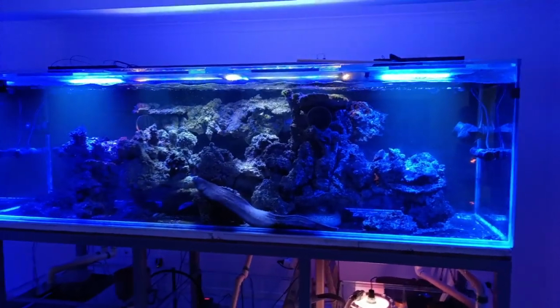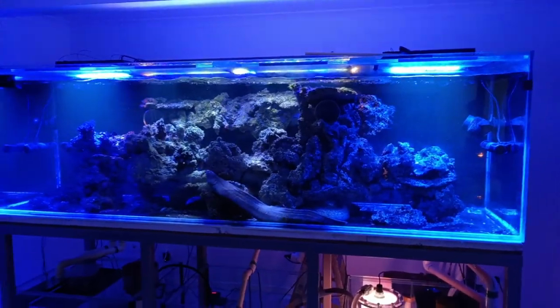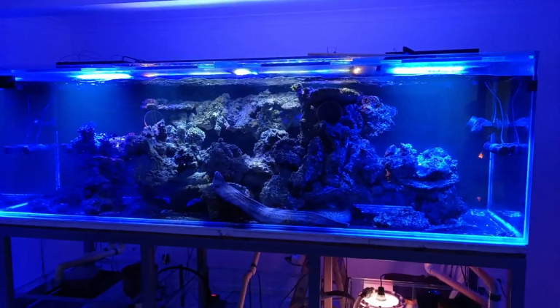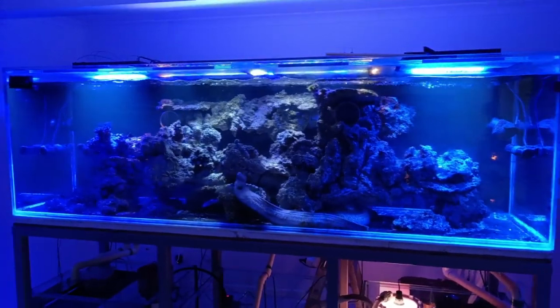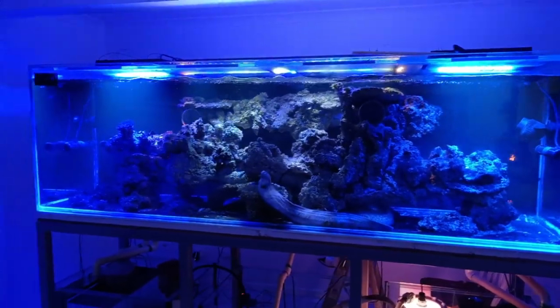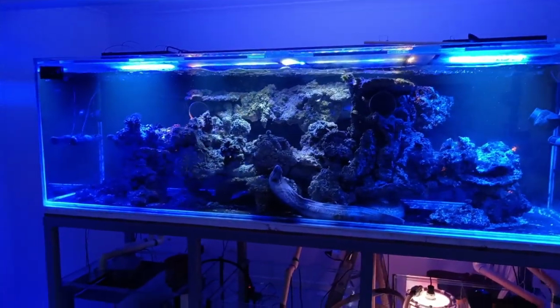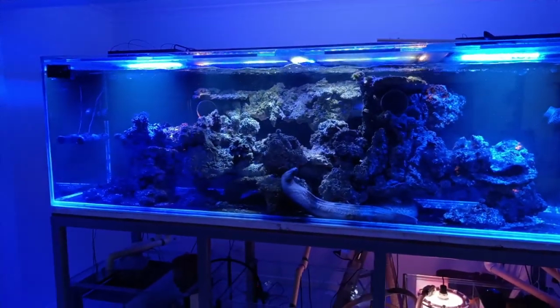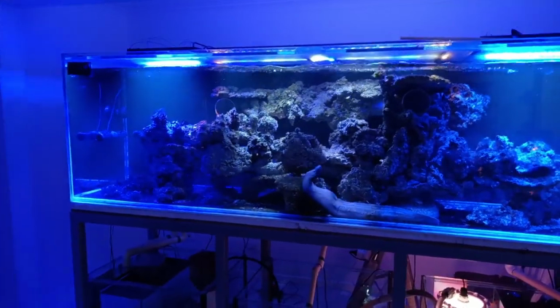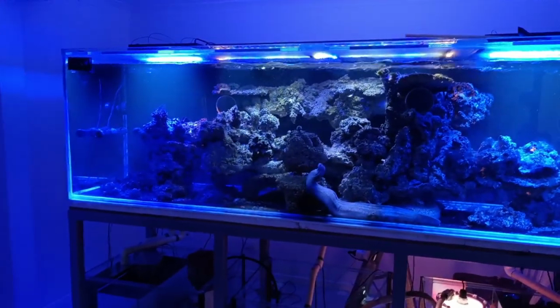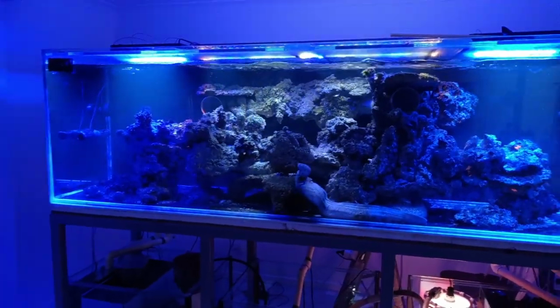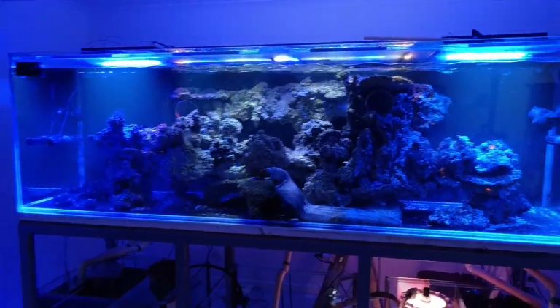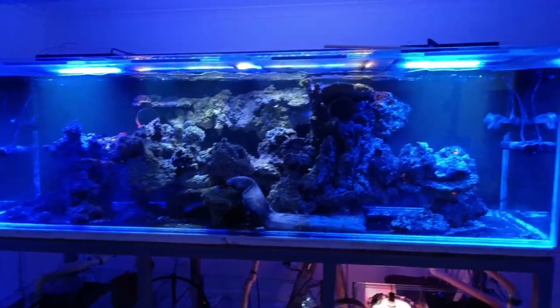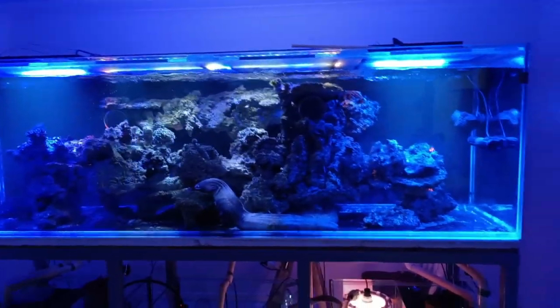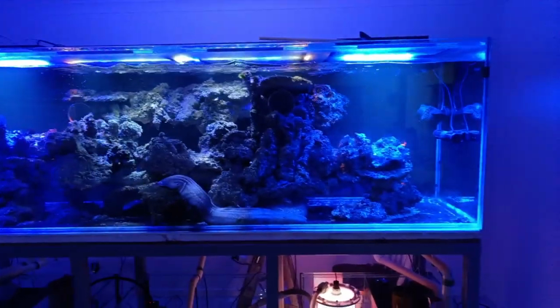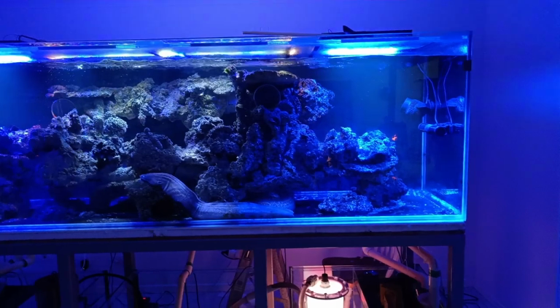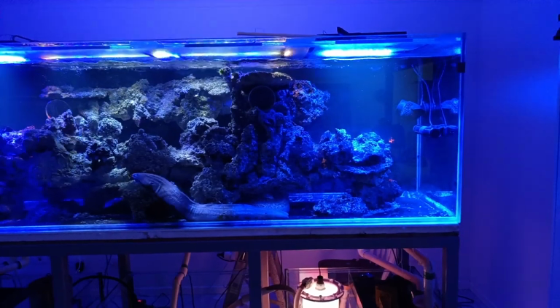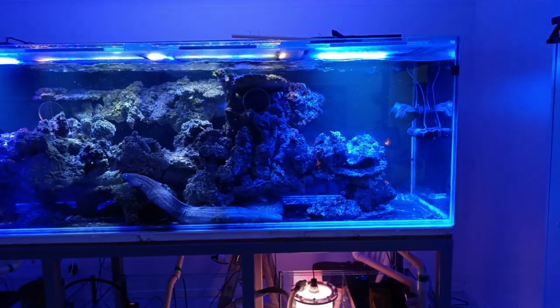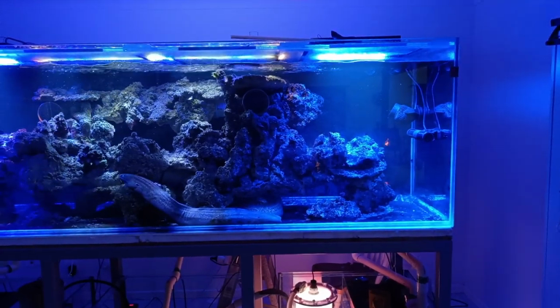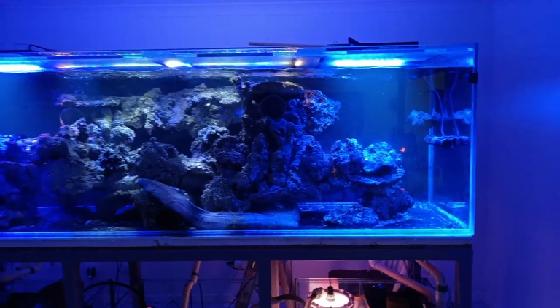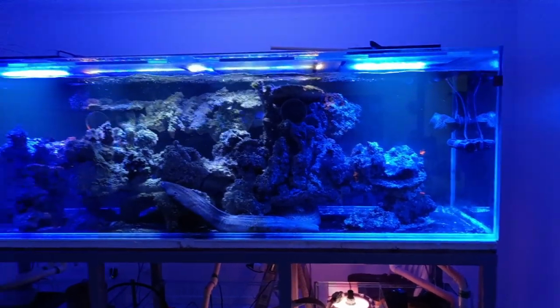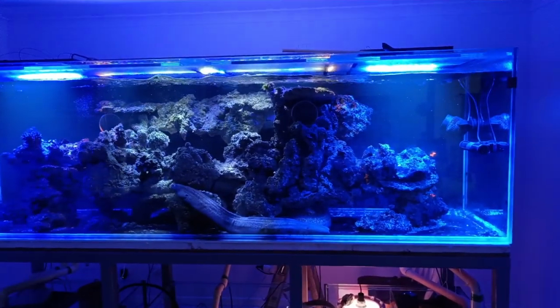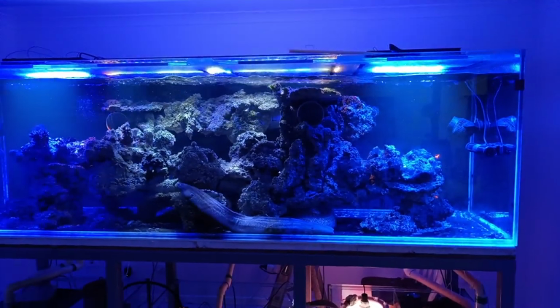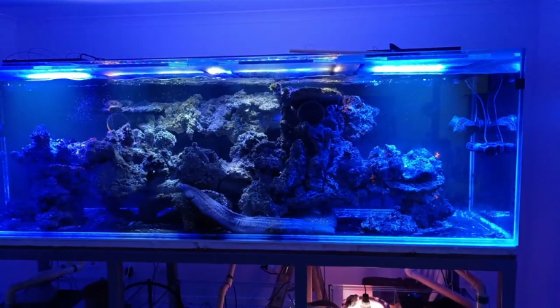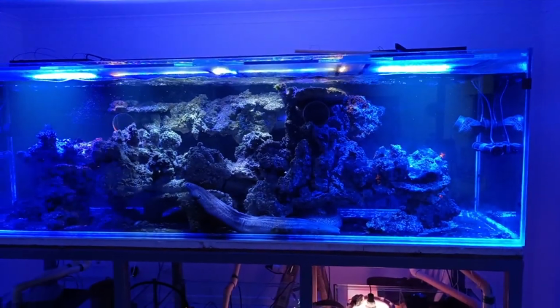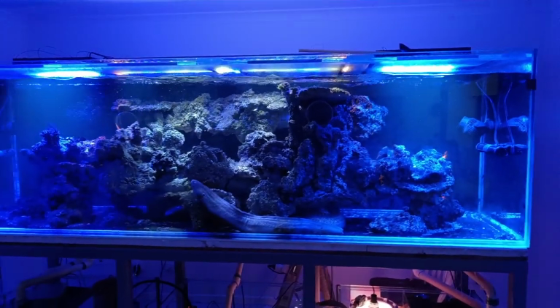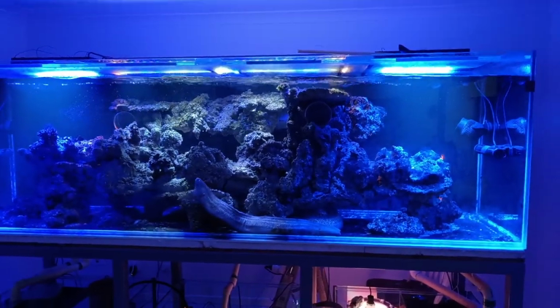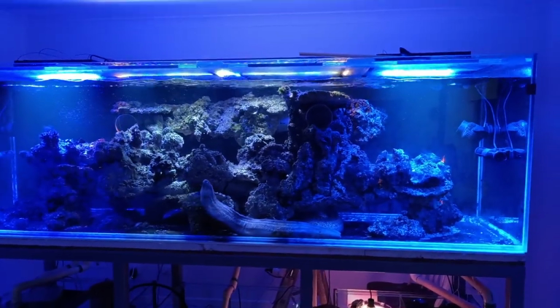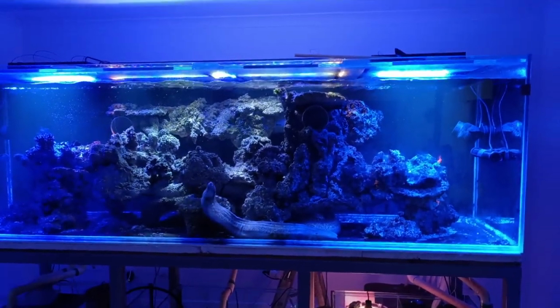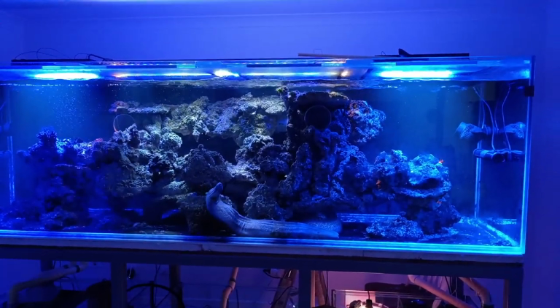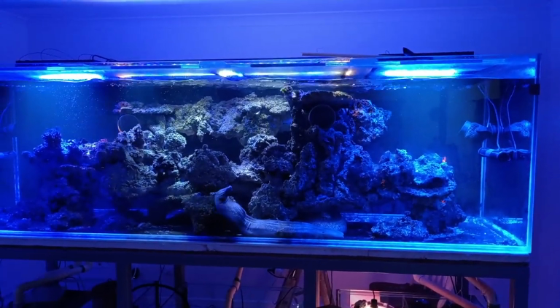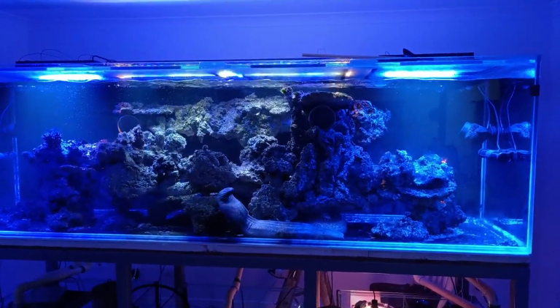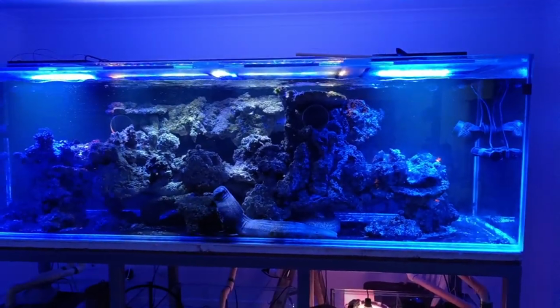Tank is up and running beautifully, back to its former glory.